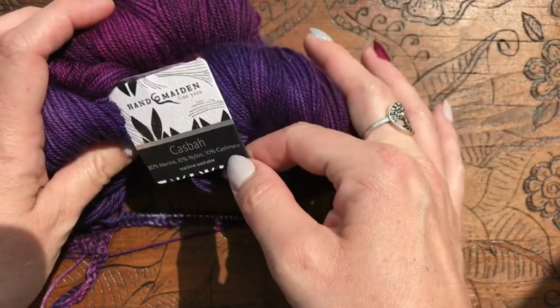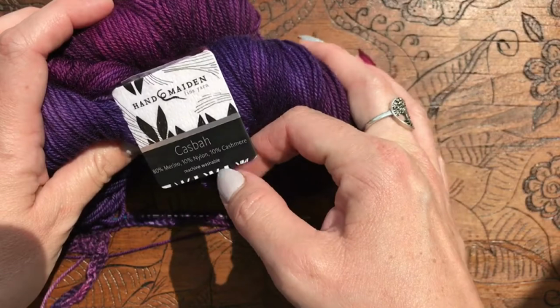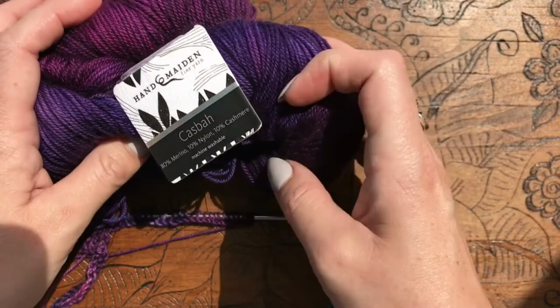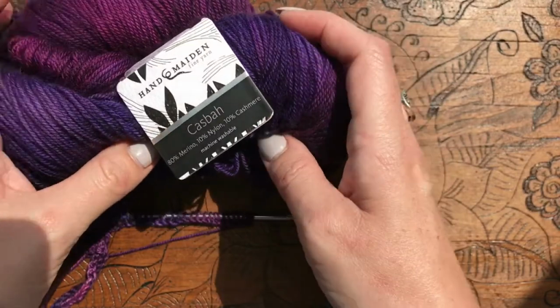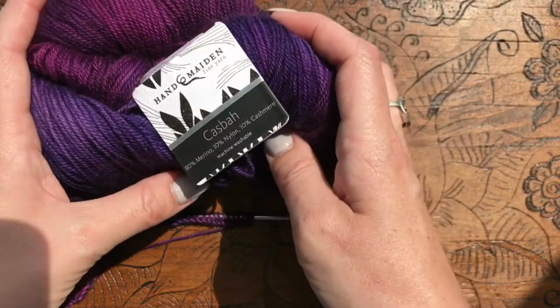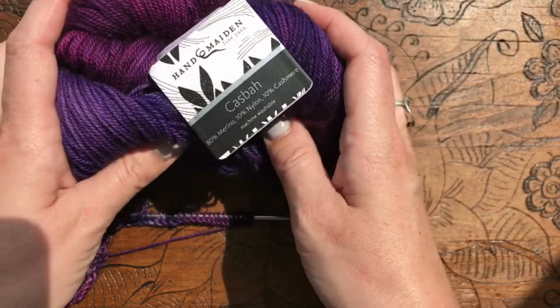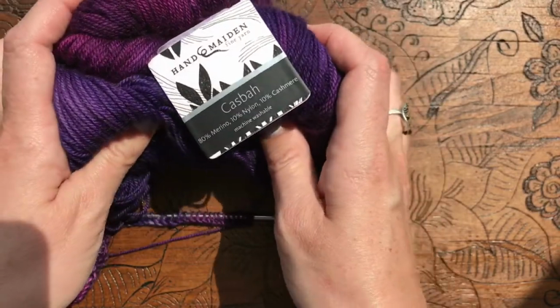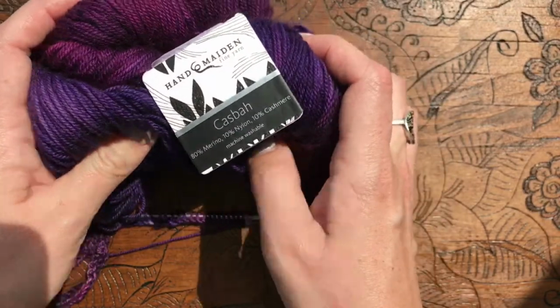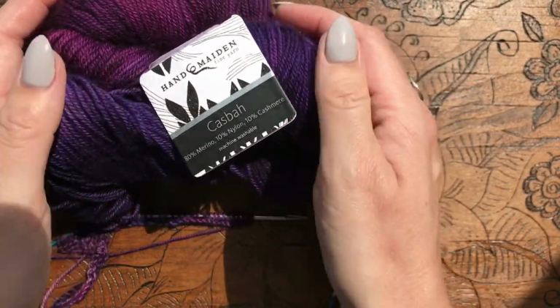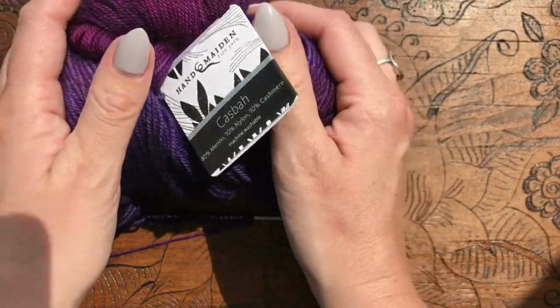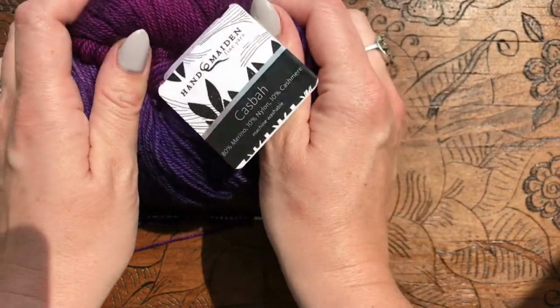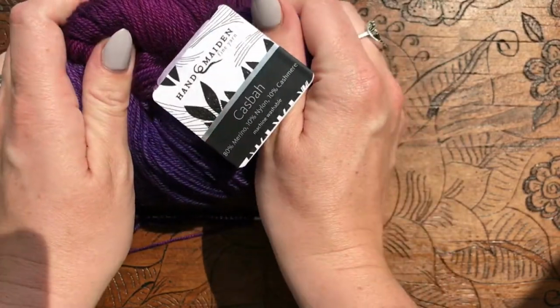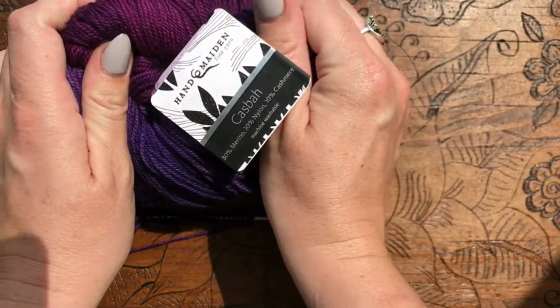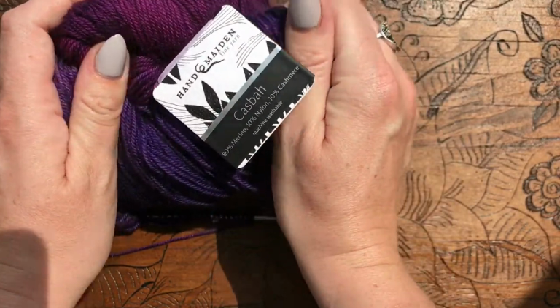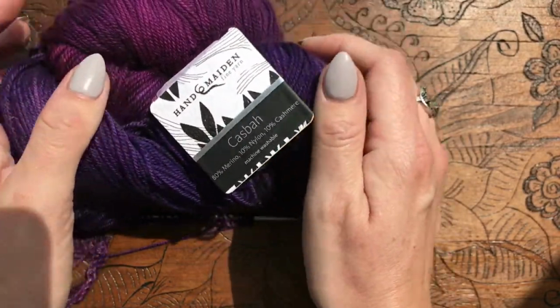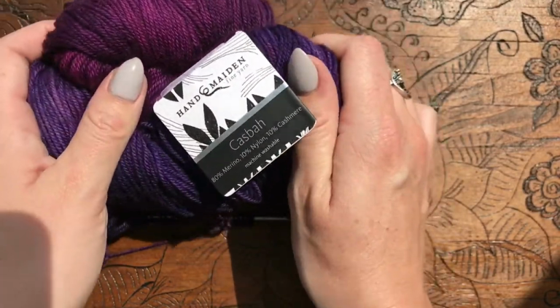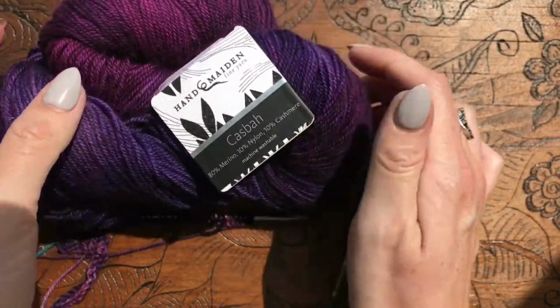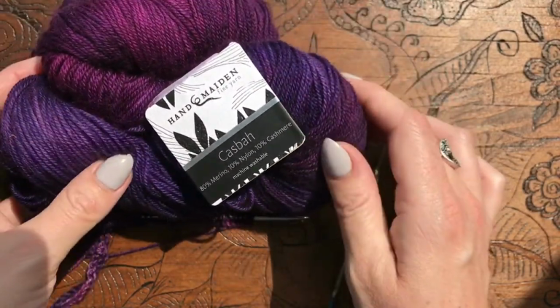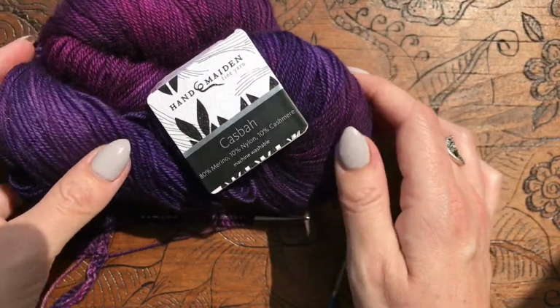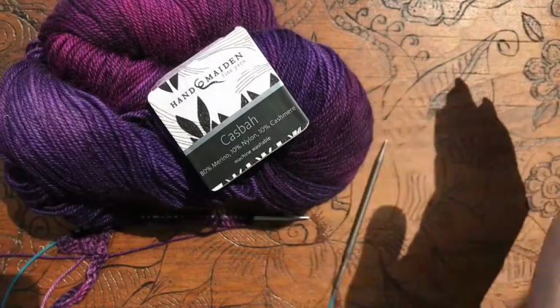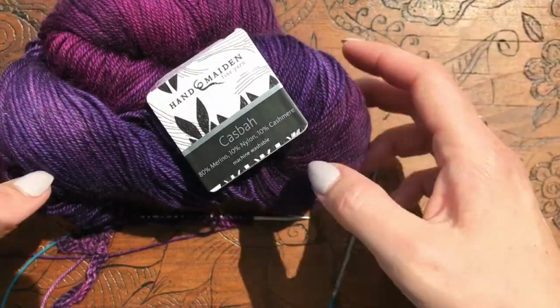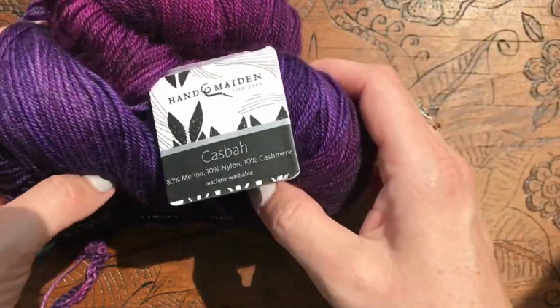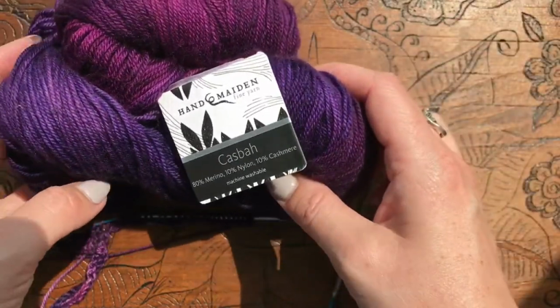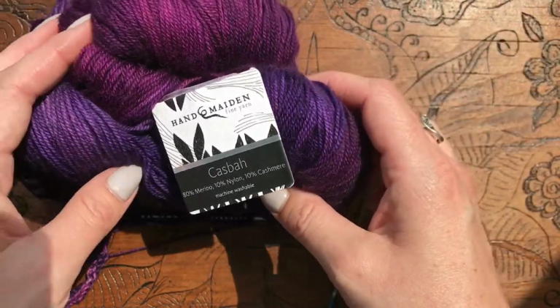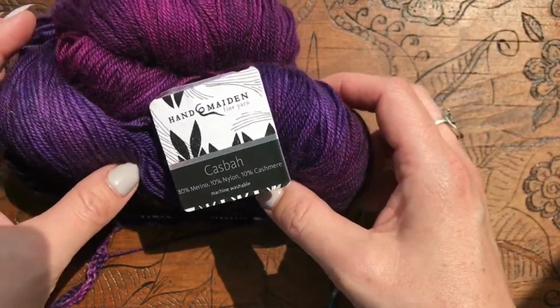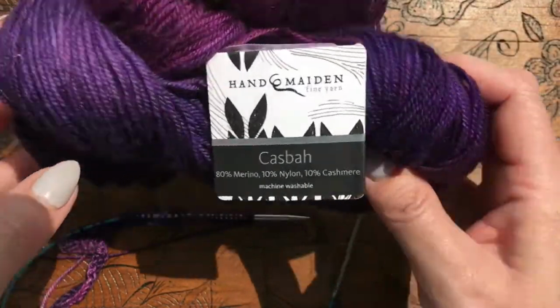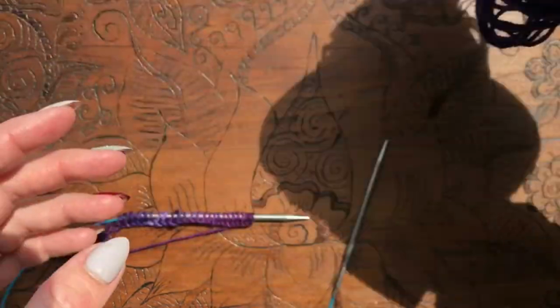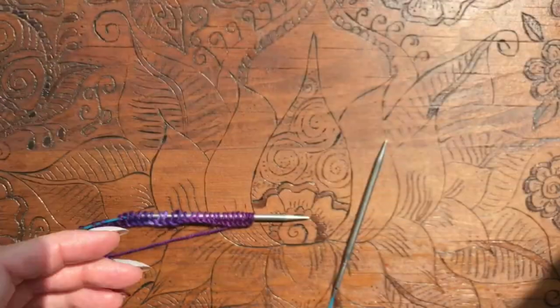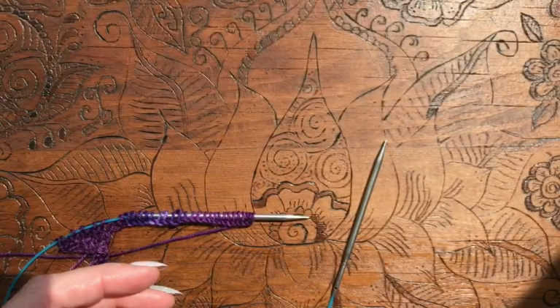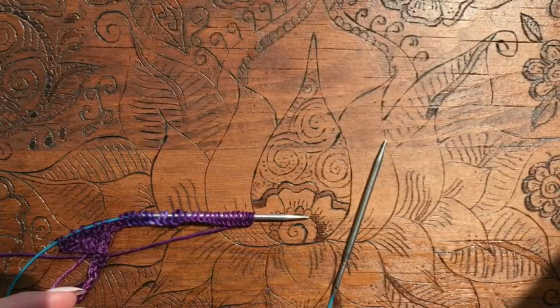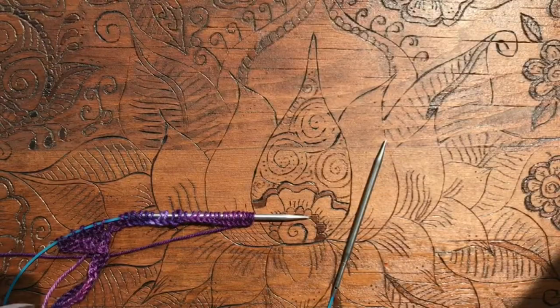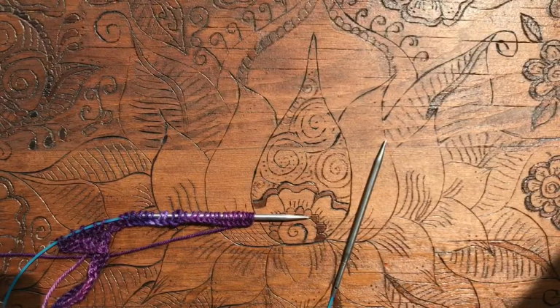It's got a little bit of cashmere in it, some merino and nylon. Very squishy and not sponsored — just one of the fibers that I love.